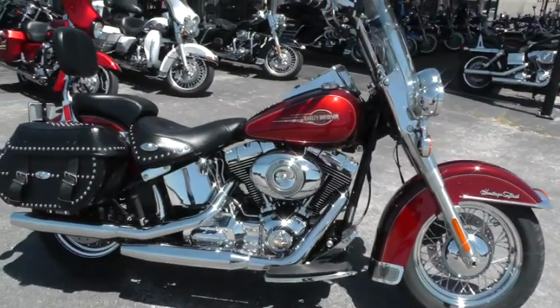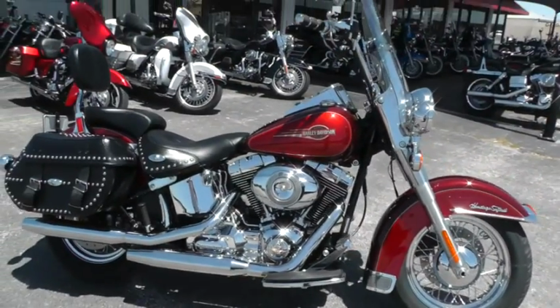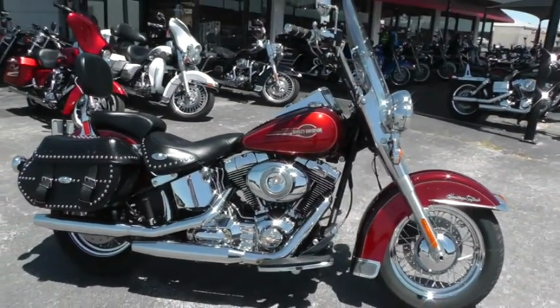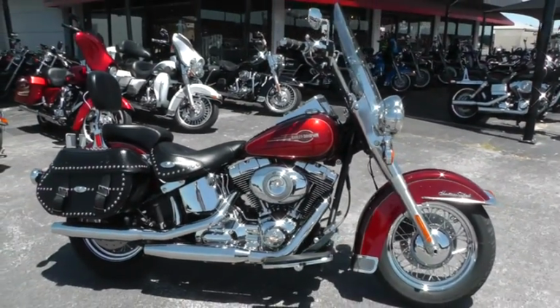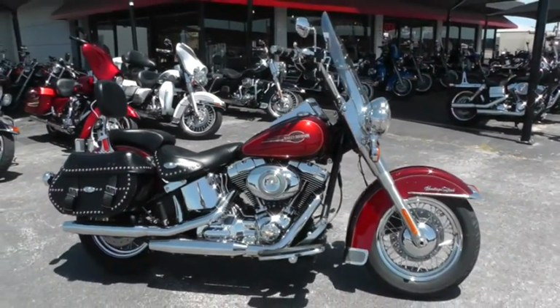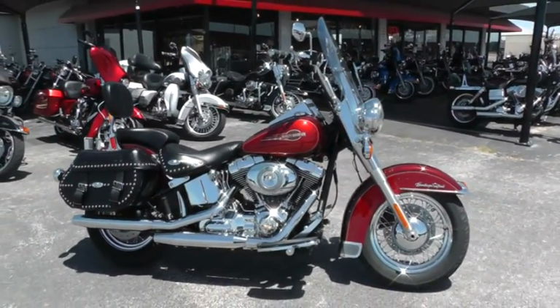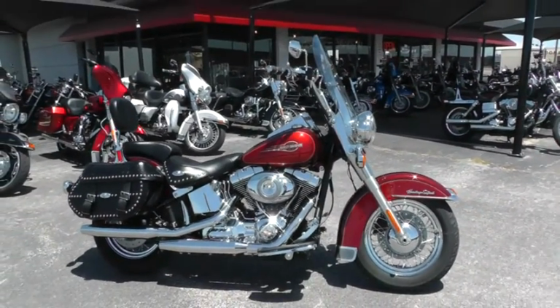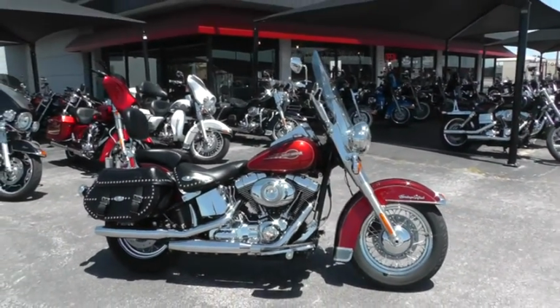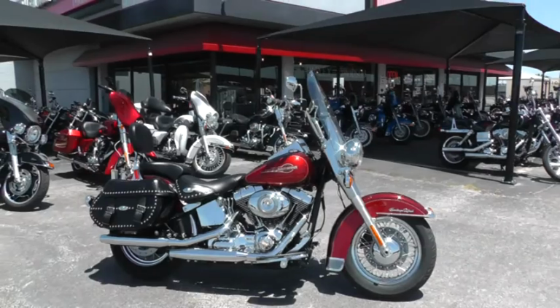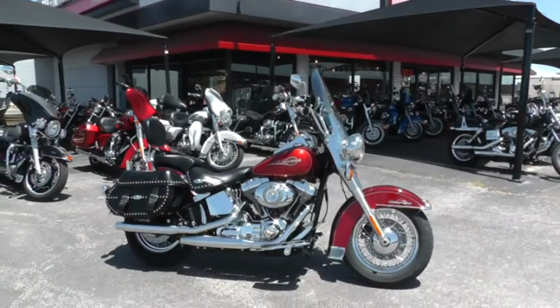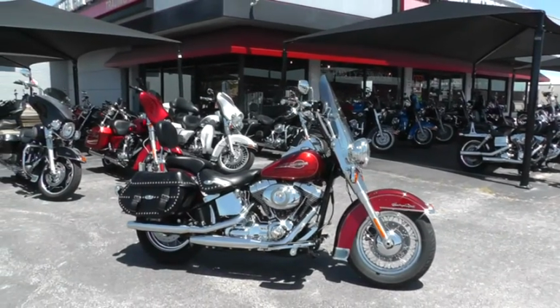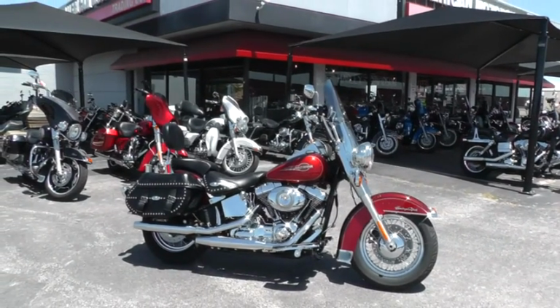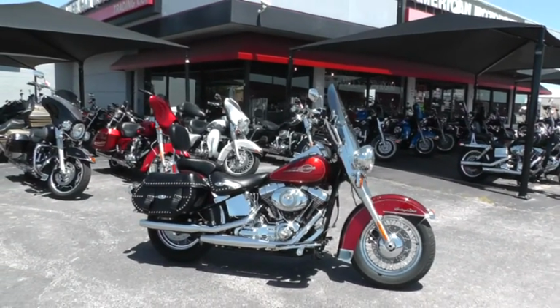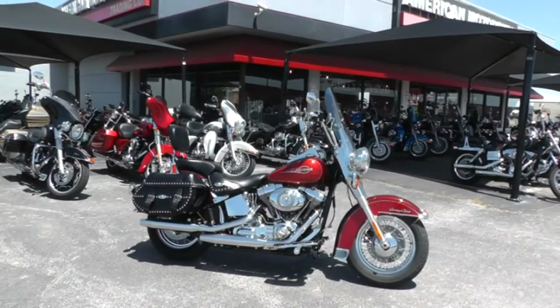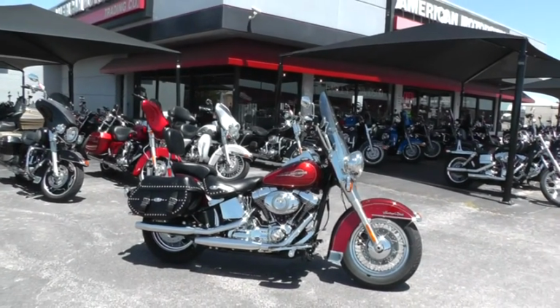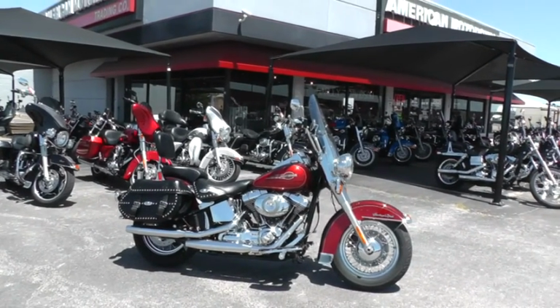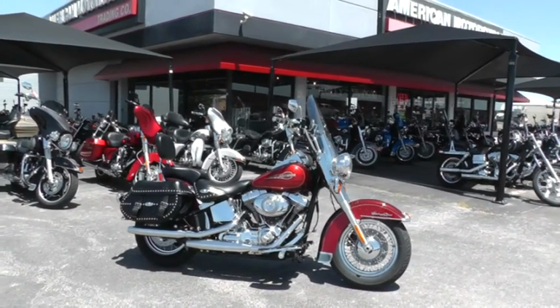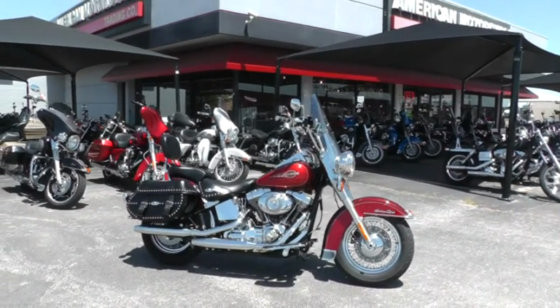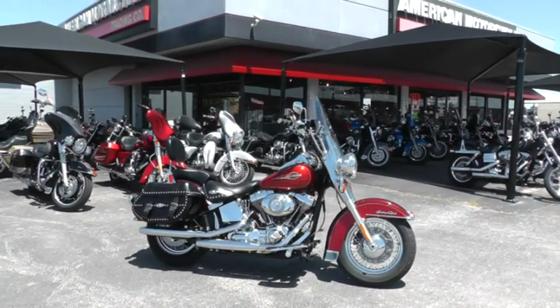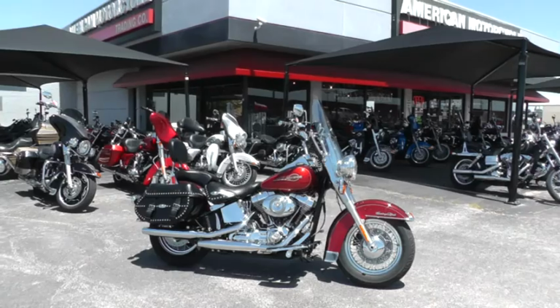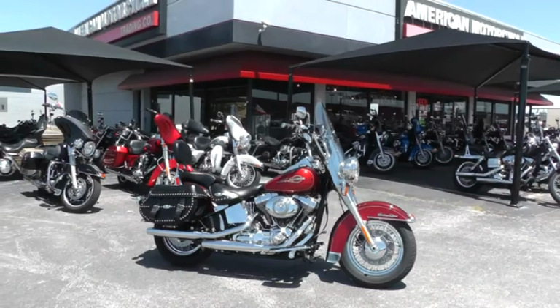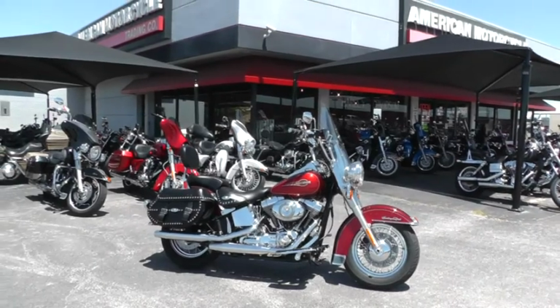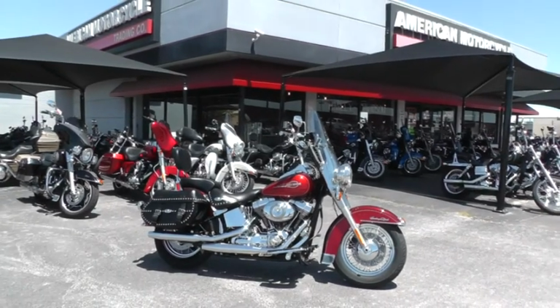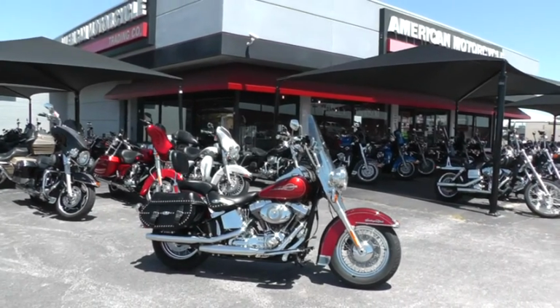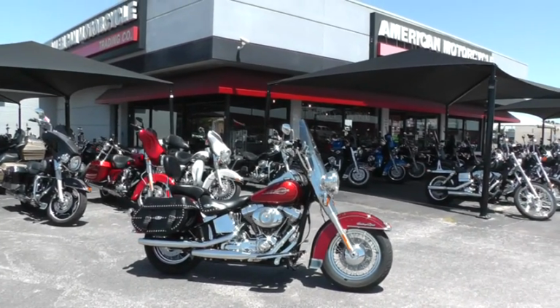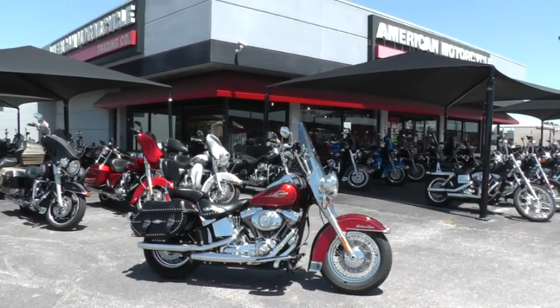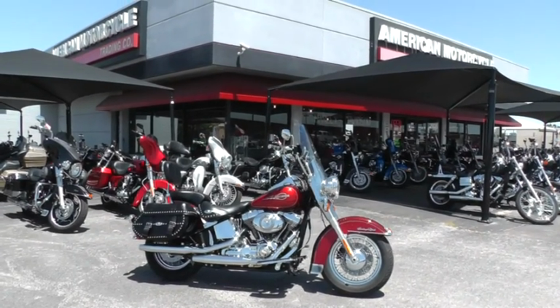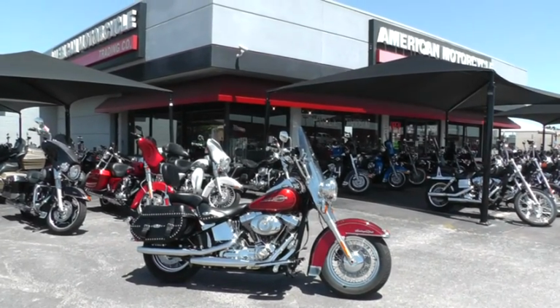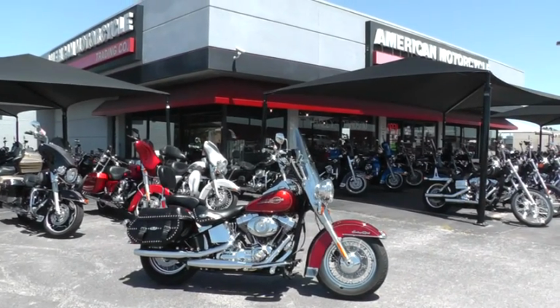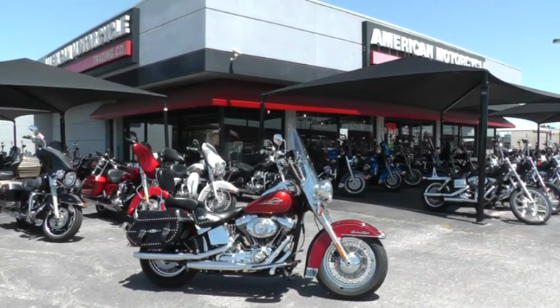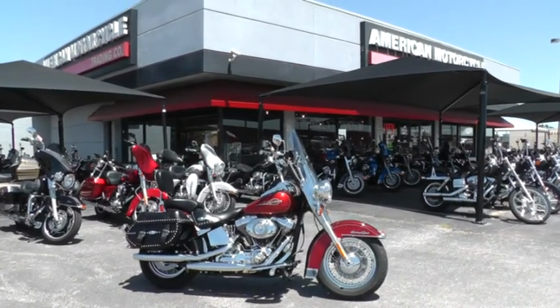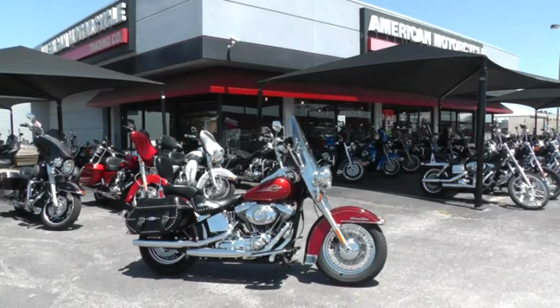About 15 minutes from DFW International Airport if you decided you wanted to fly in — we could pick you up and you could do the deal and make a fun little road trip out of it. Either way, this is Gino with American Motorcycle Trading Company in Arlington, Texas. Thanks for looking.